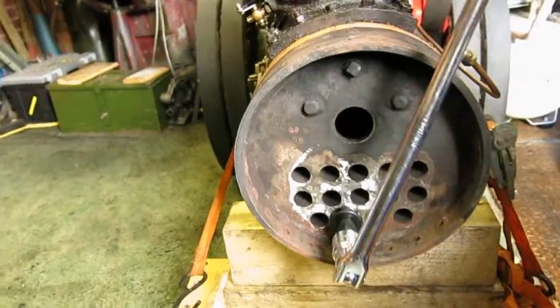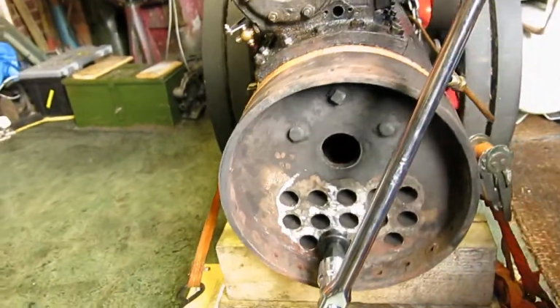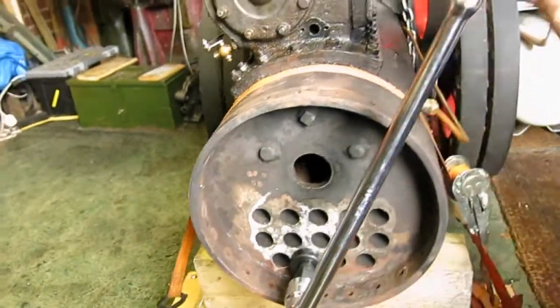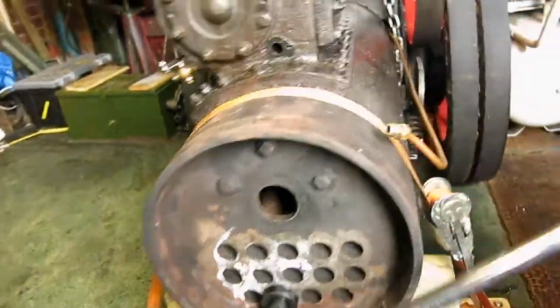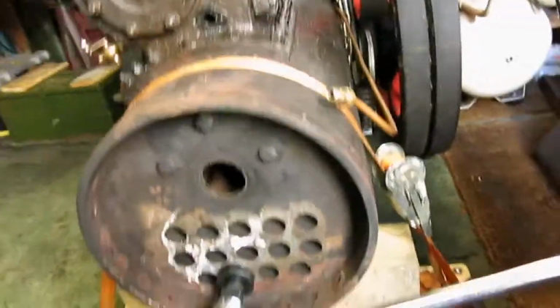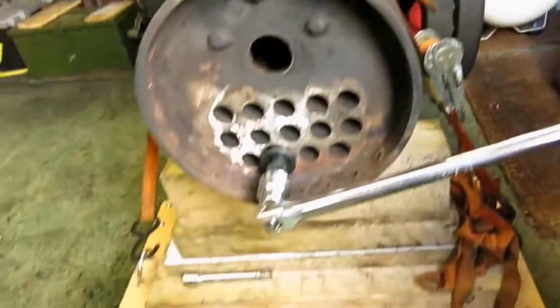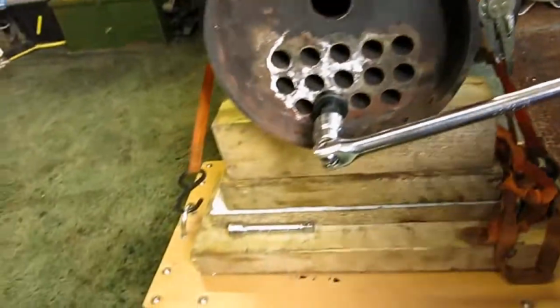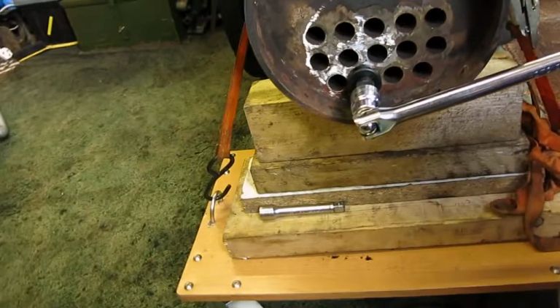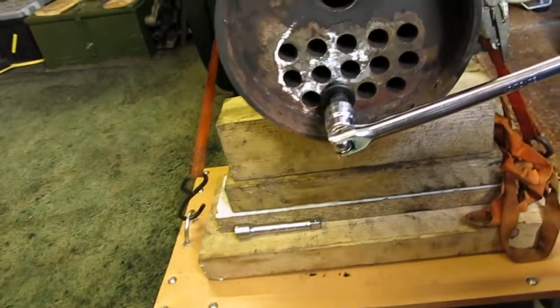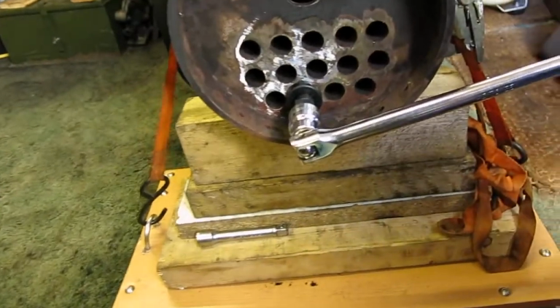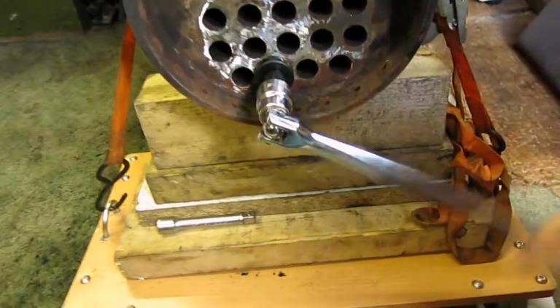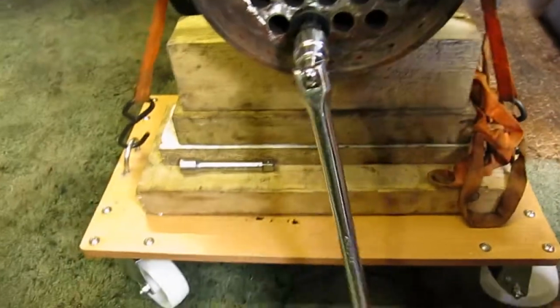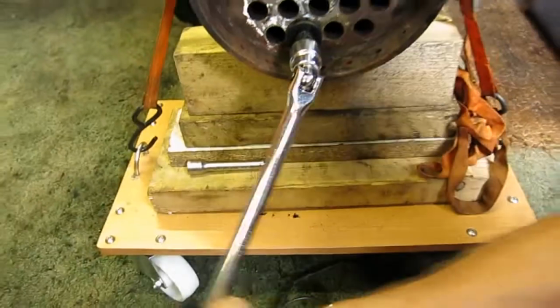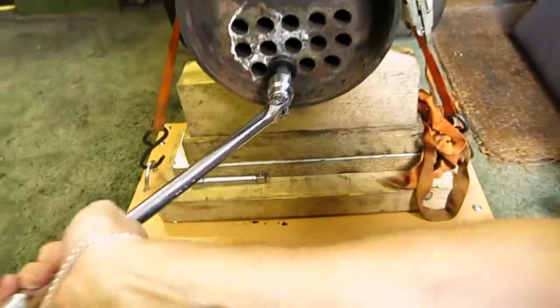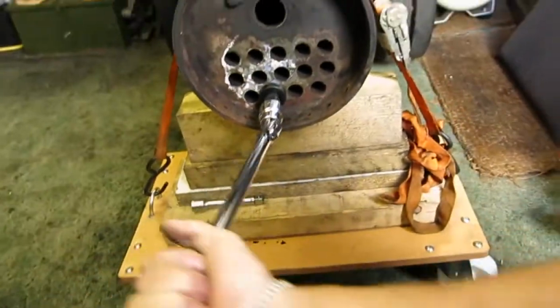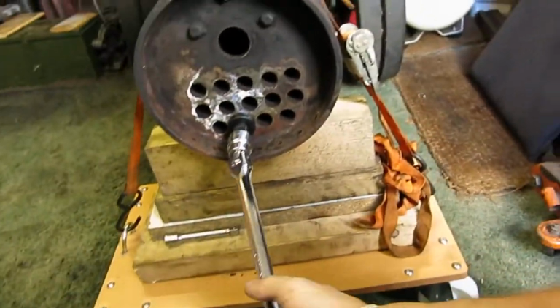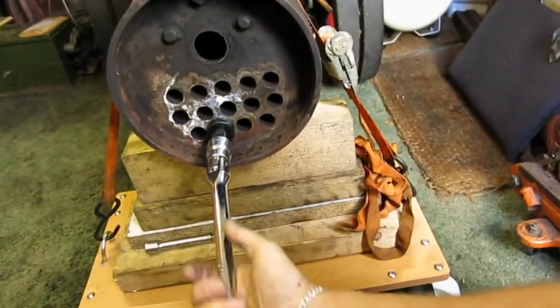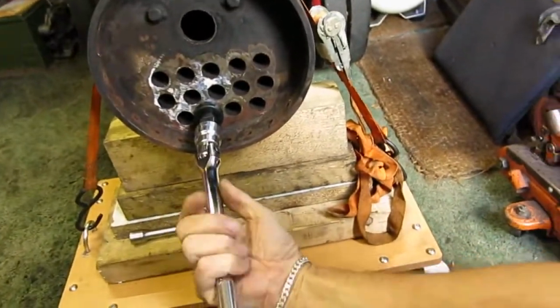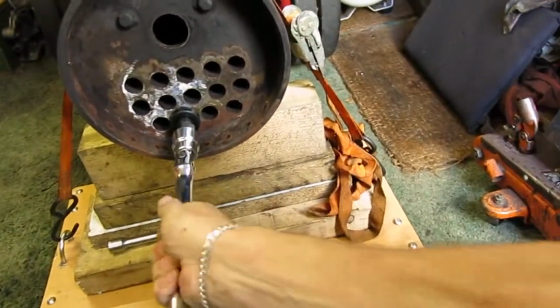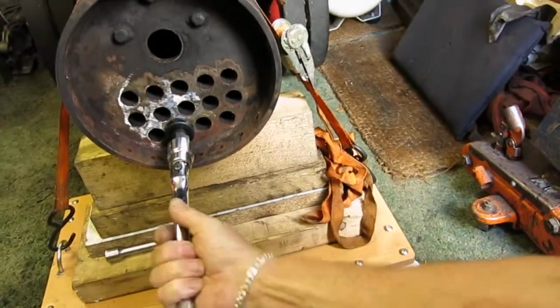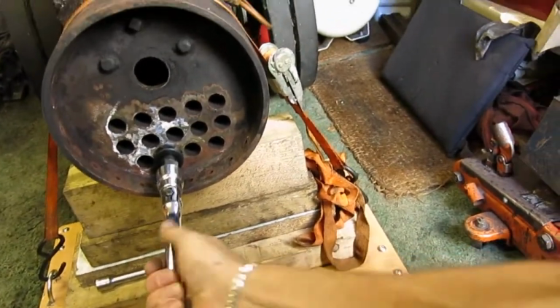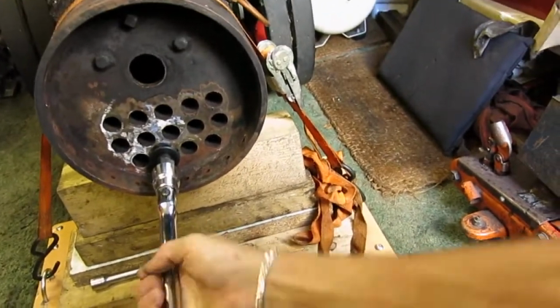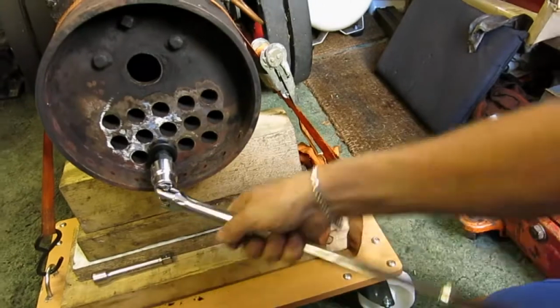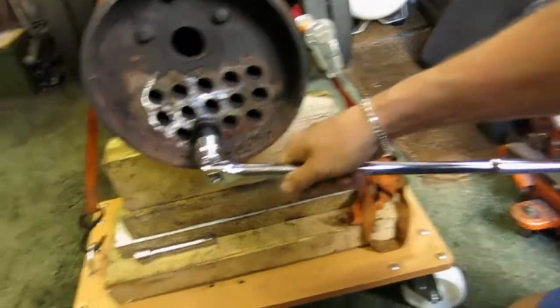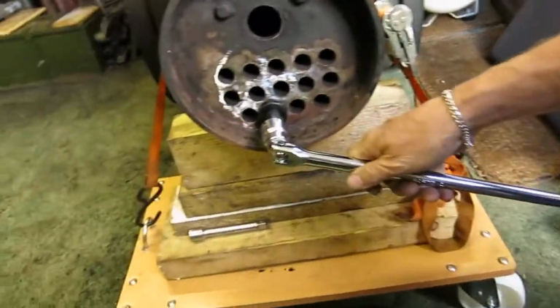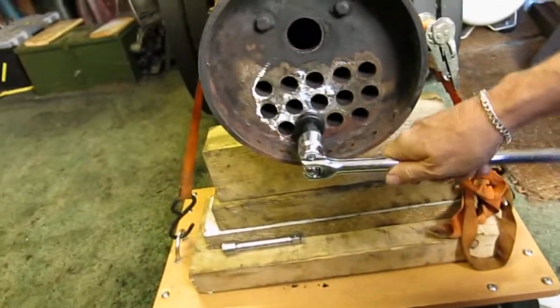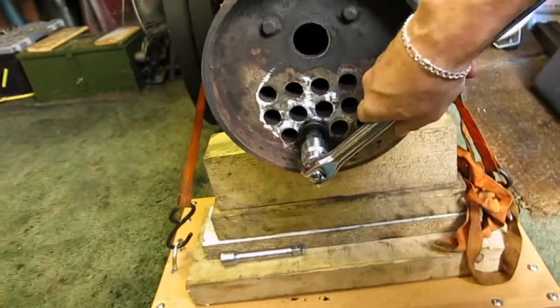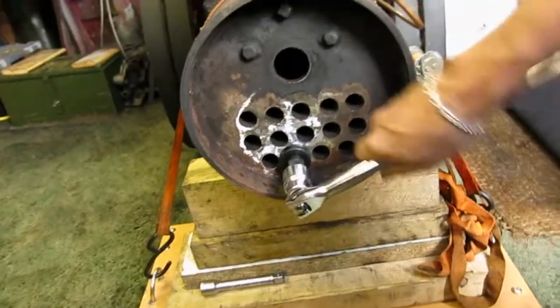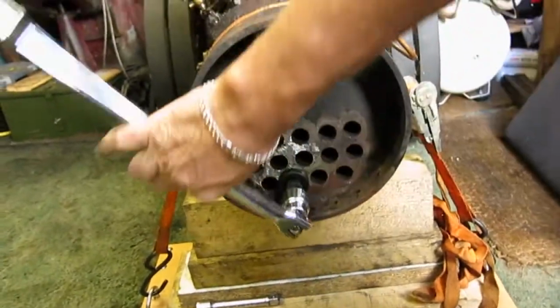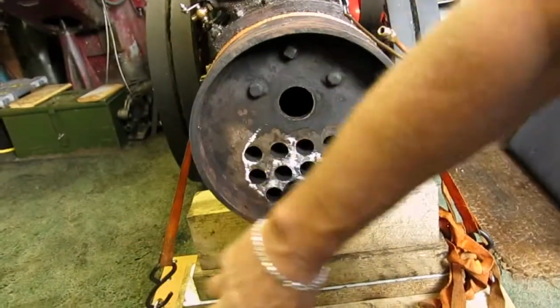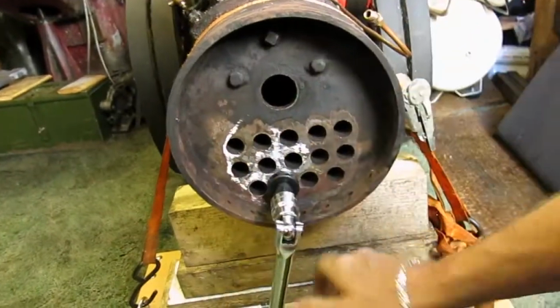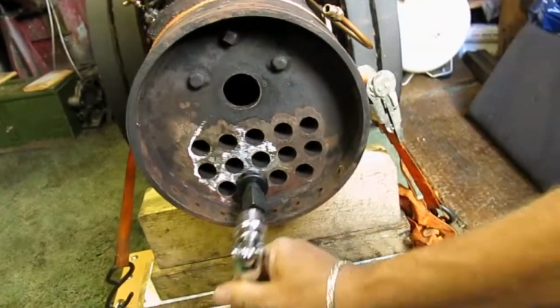Round again. And there you are — you hear the crunch, and you see it now turns quite easily. Then you turn it backwards until it frees up.